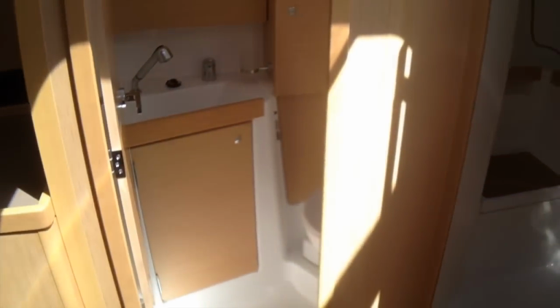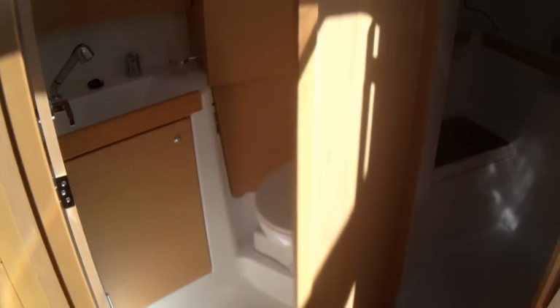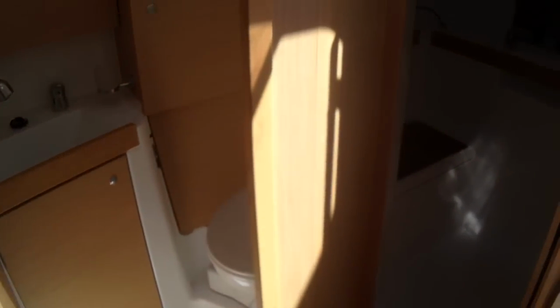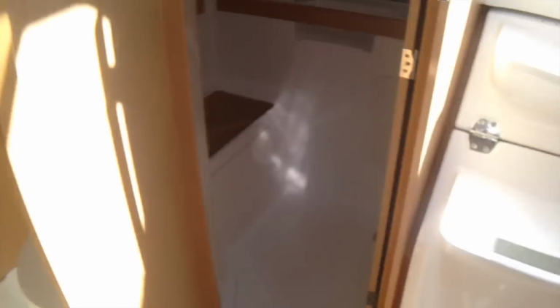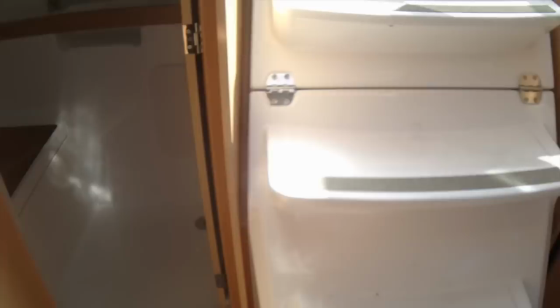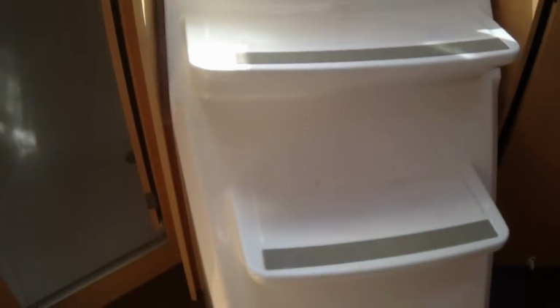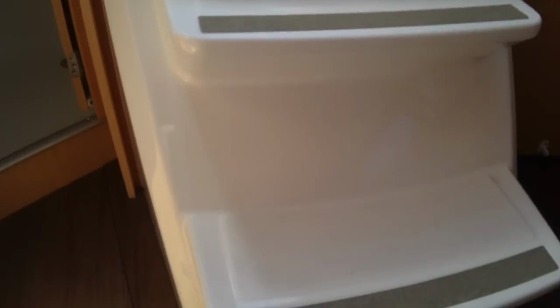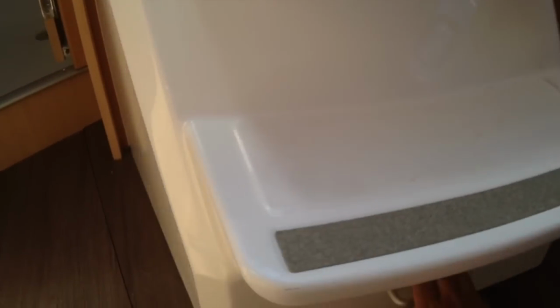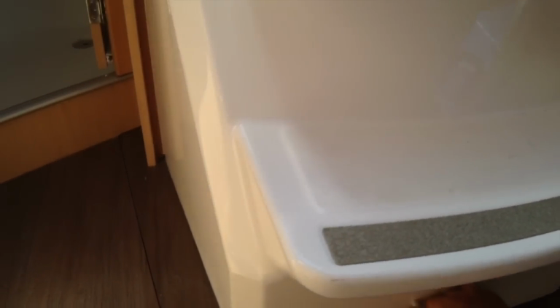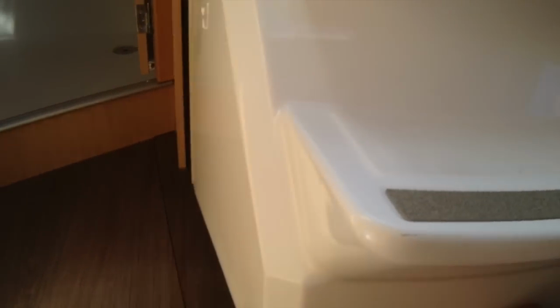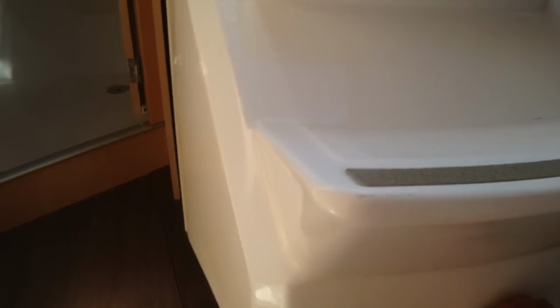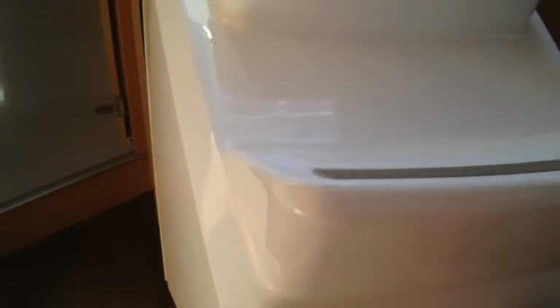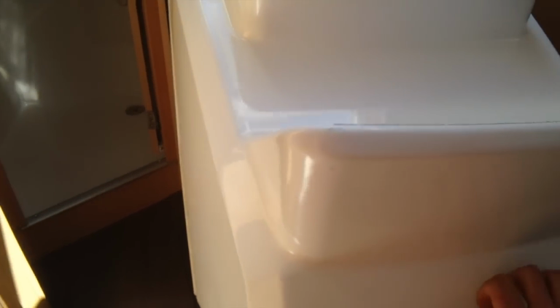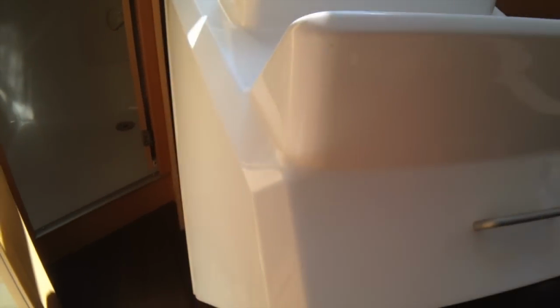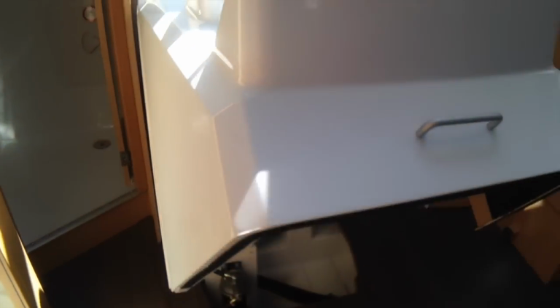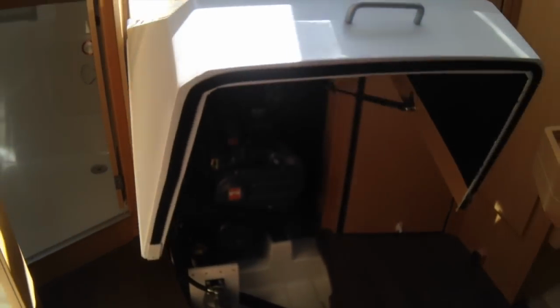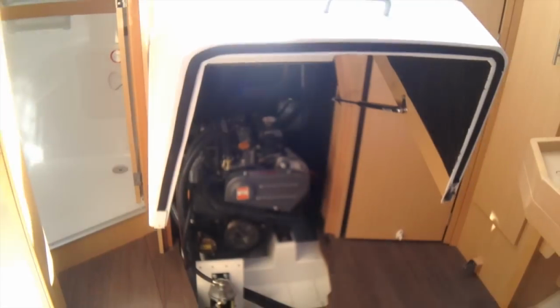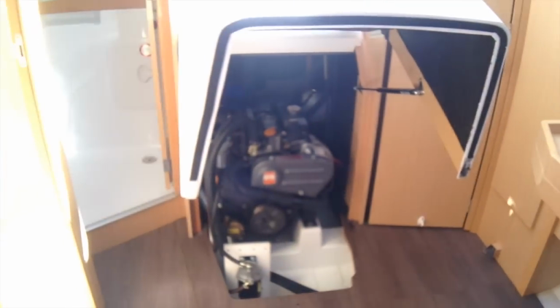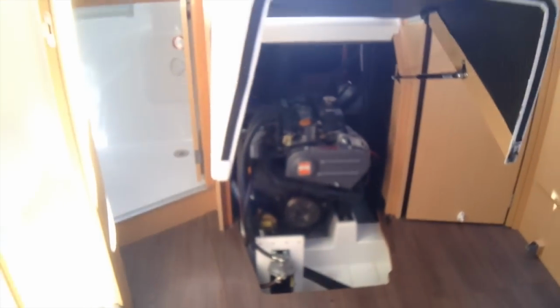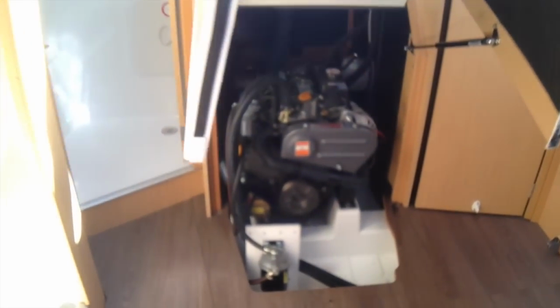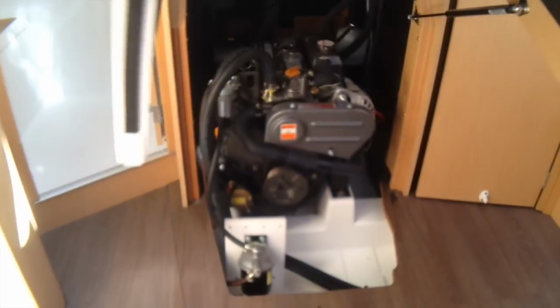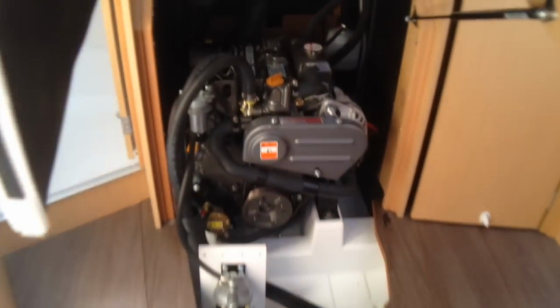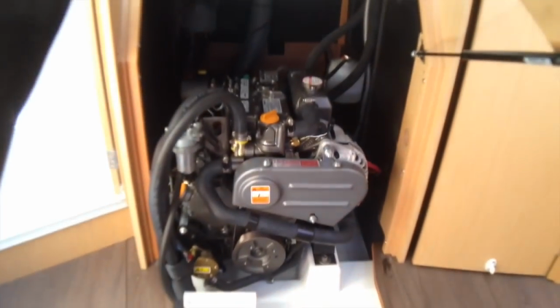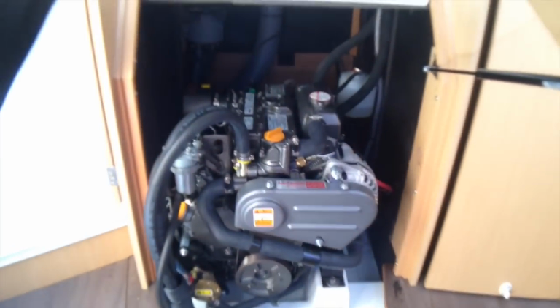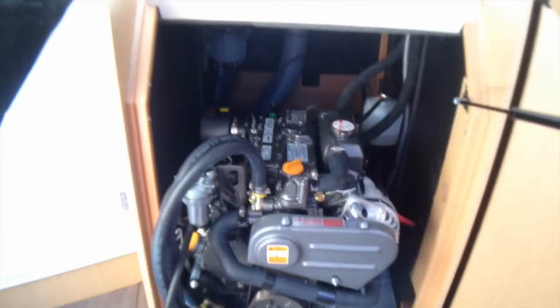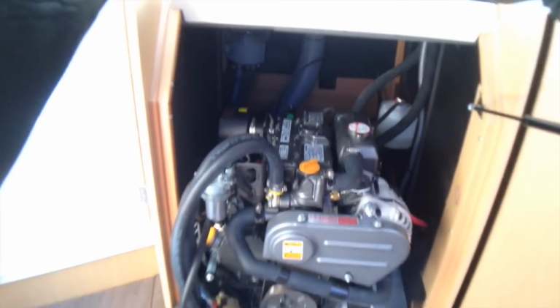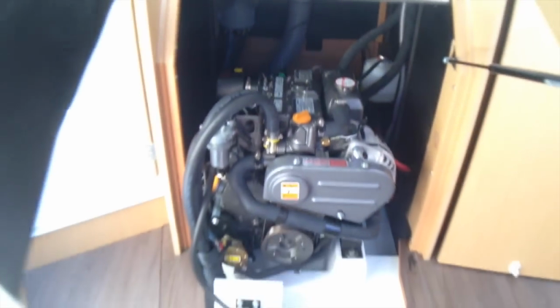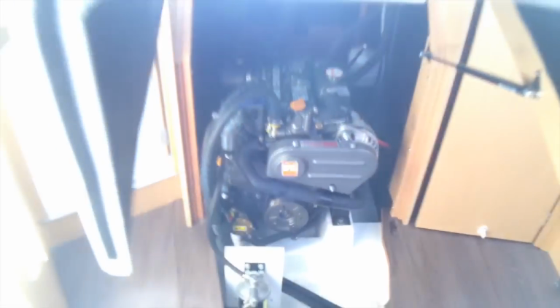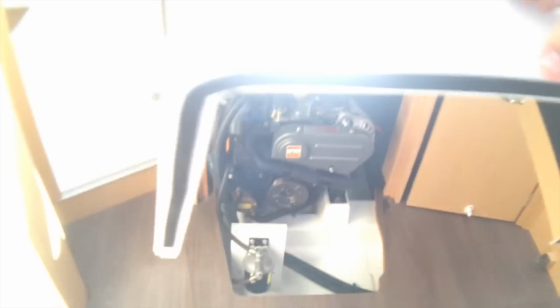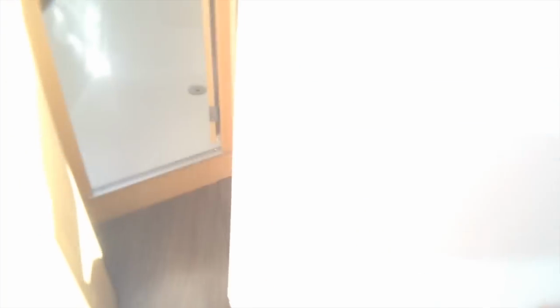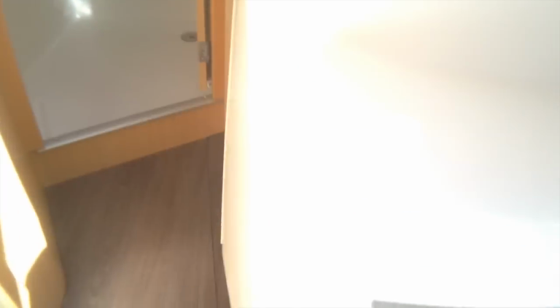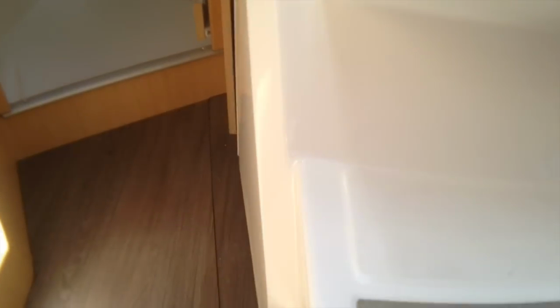The last feature I want to show you is how easy the engine access is. Just pulling up the staircase, which is on a hydraulic strut, you can see you have access to the Yanmar diesel engine. Very easy to get to, operate, and use.